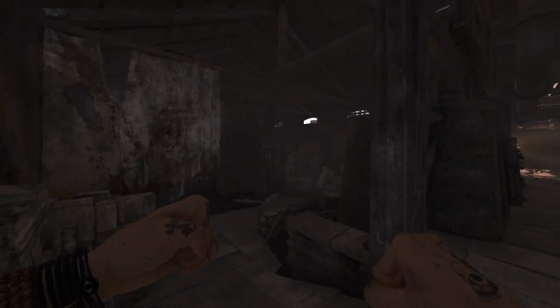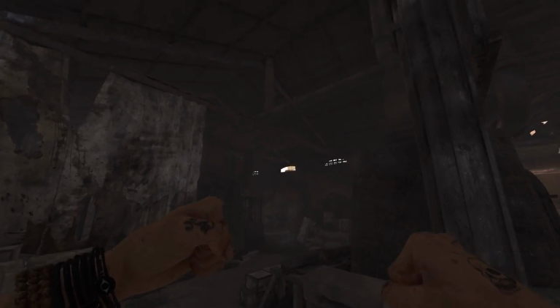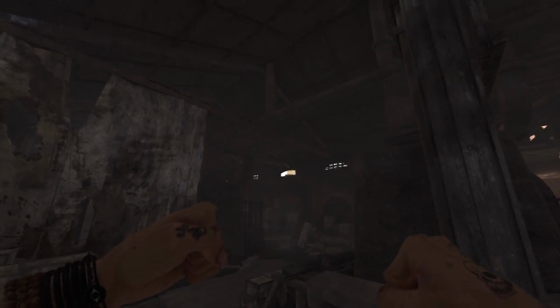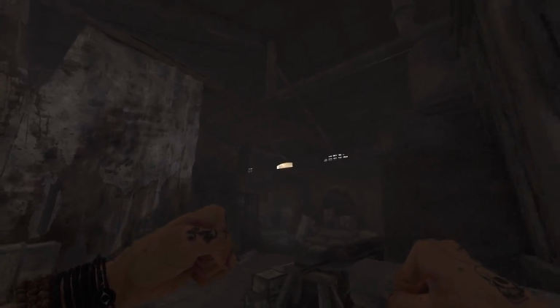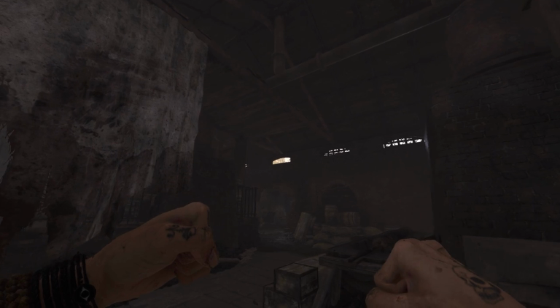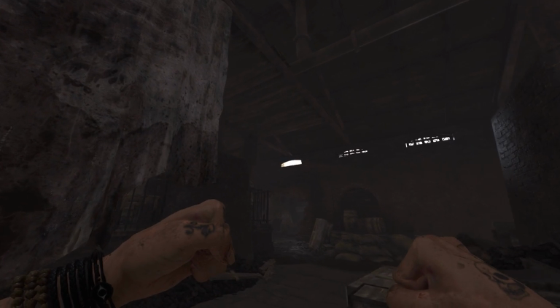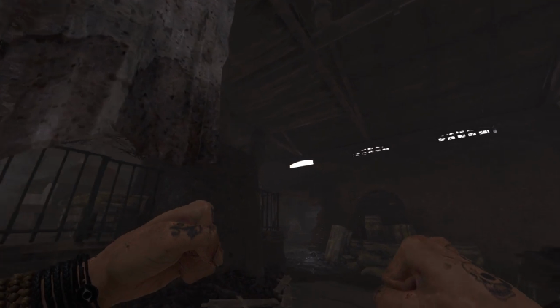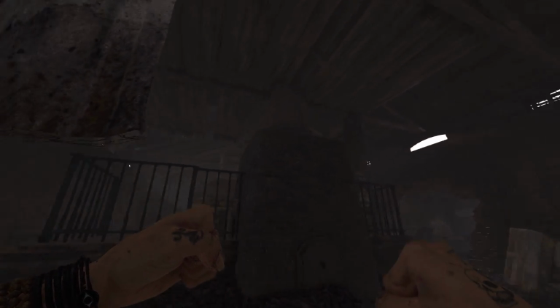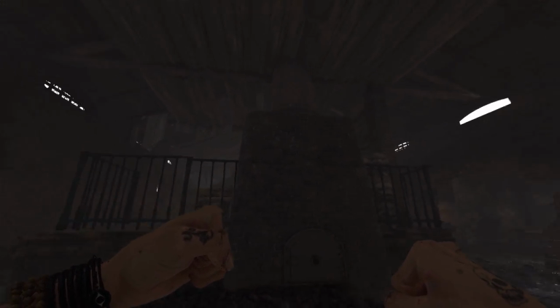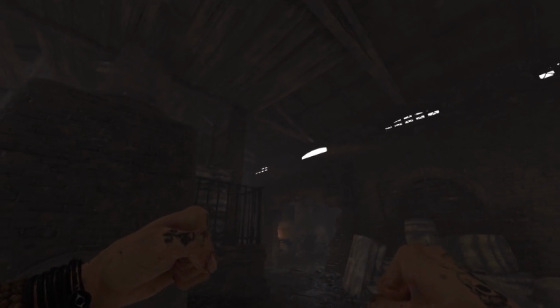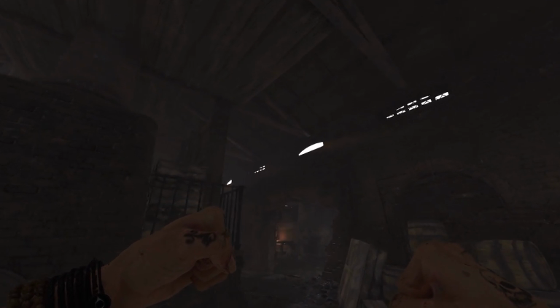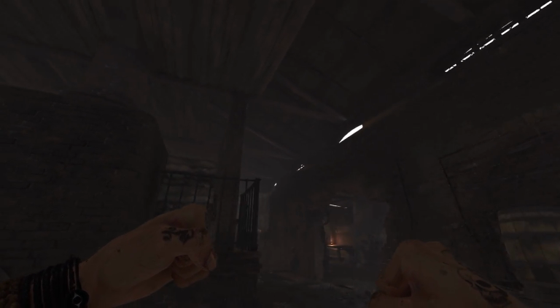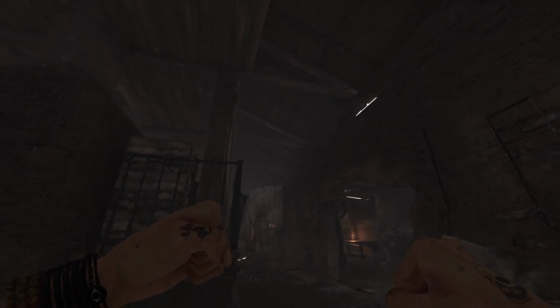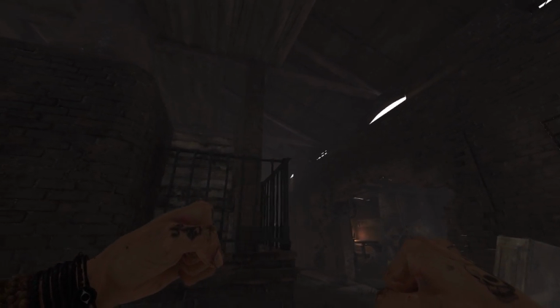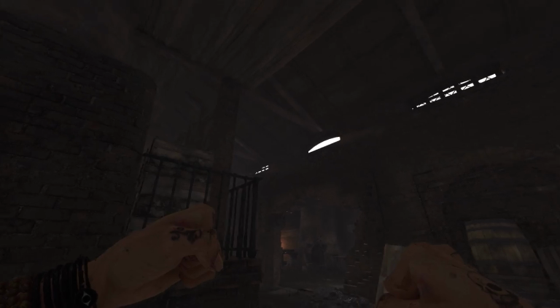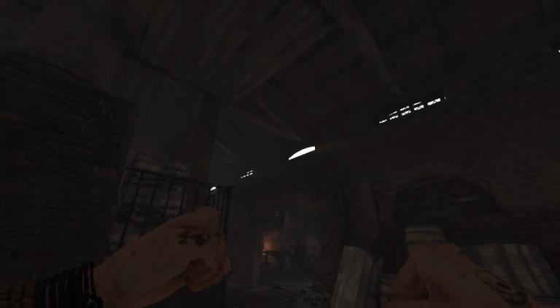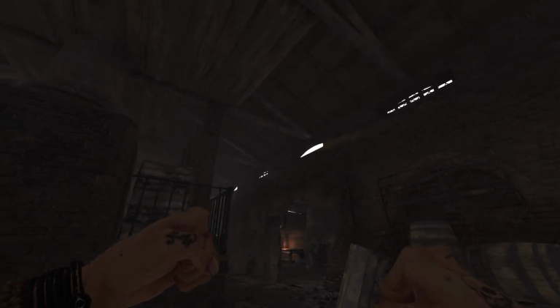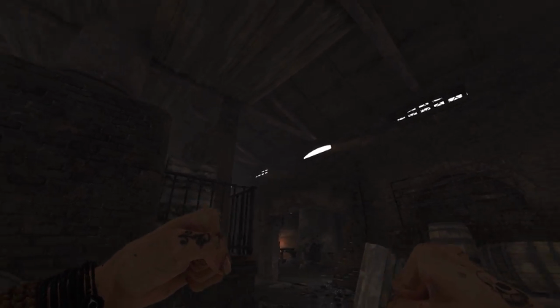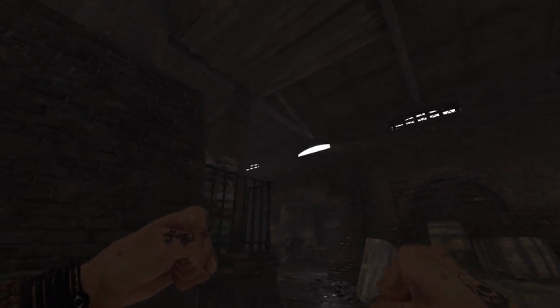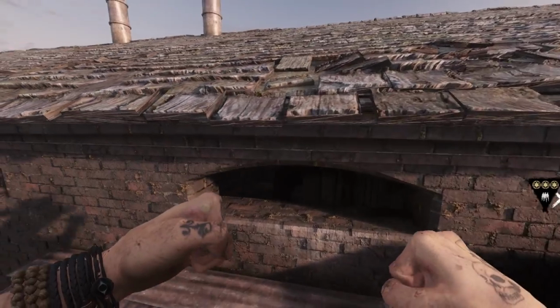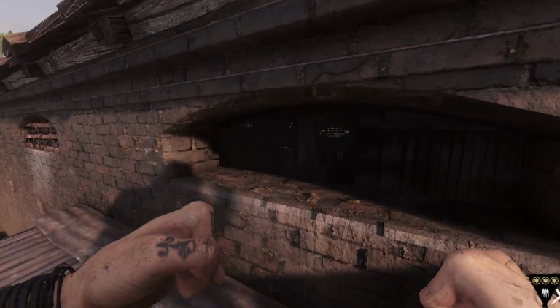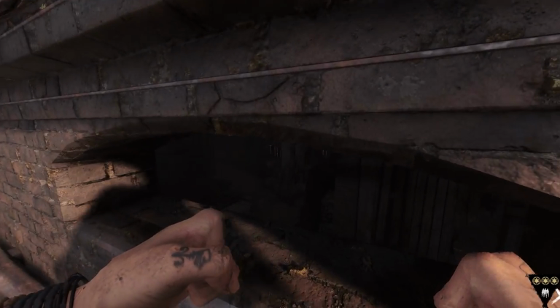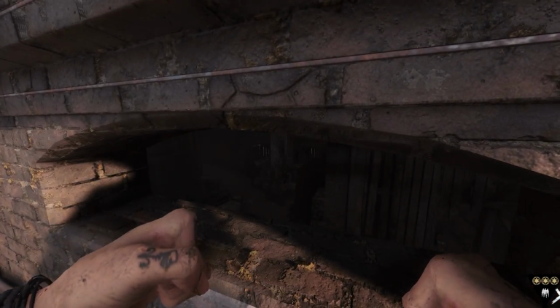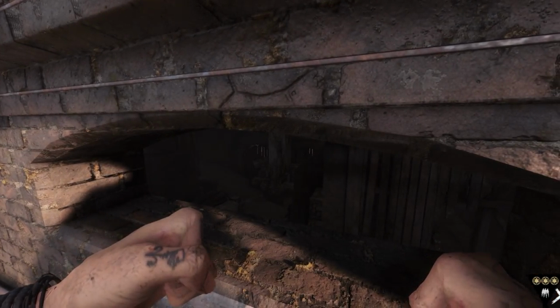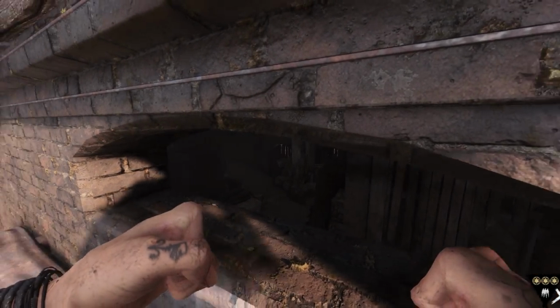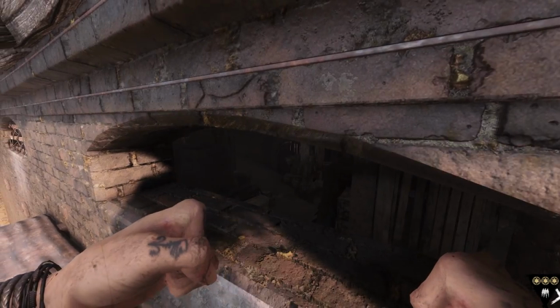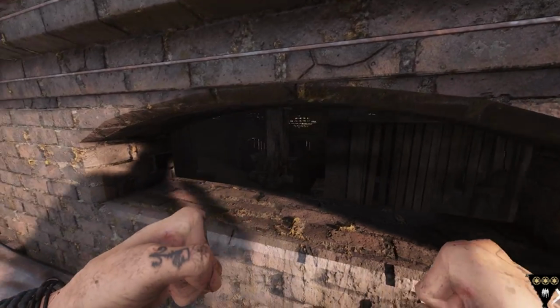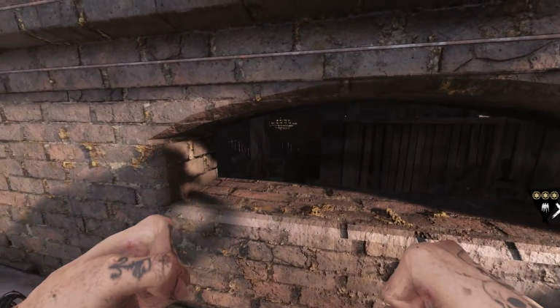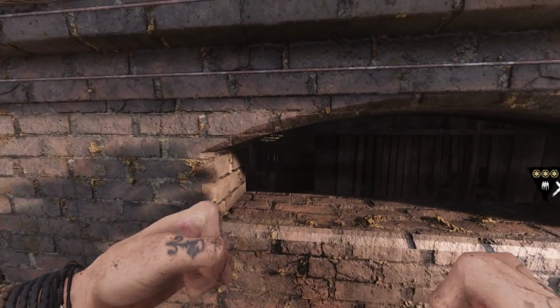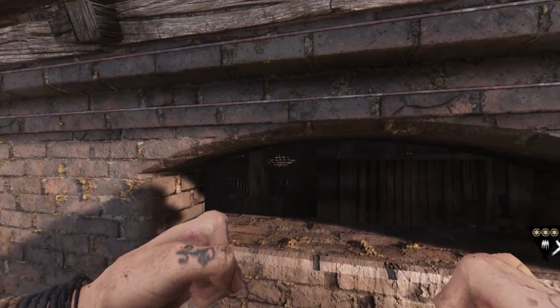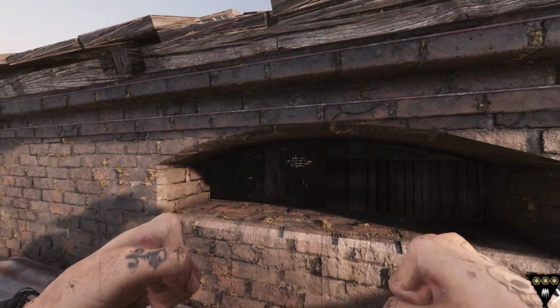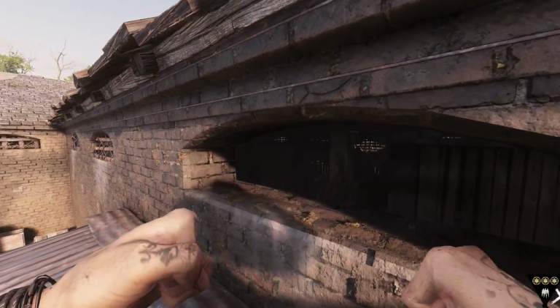Going back inside, there is another roof opening just above the last spot. This particular spot gives you more options compared to the previous ones. Looking from the outside, if you are brave enough to peek this, you can see directly down into the building where I was just standing.